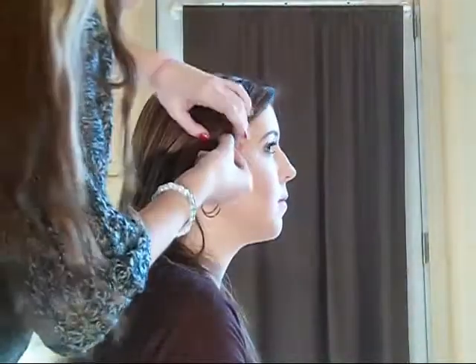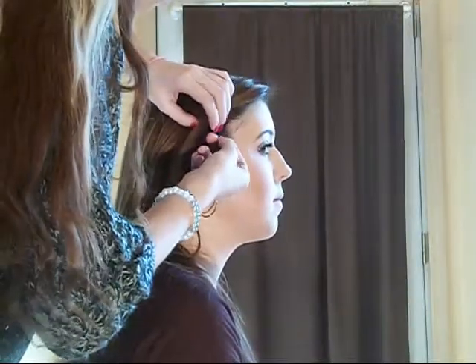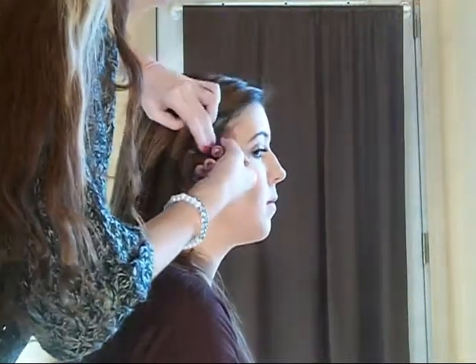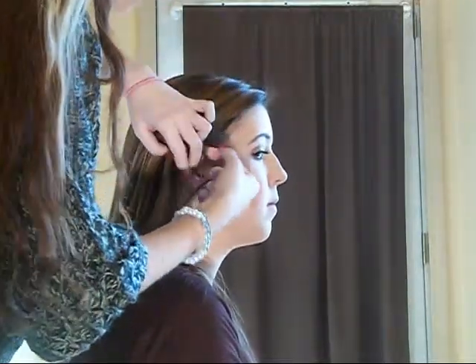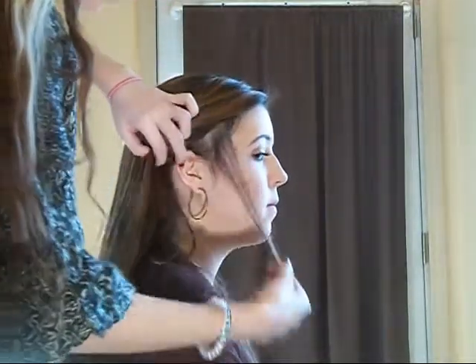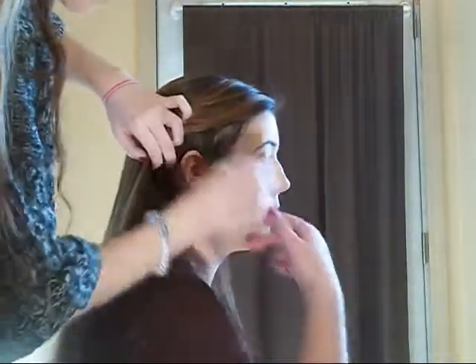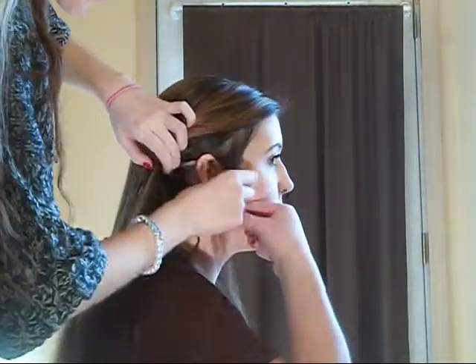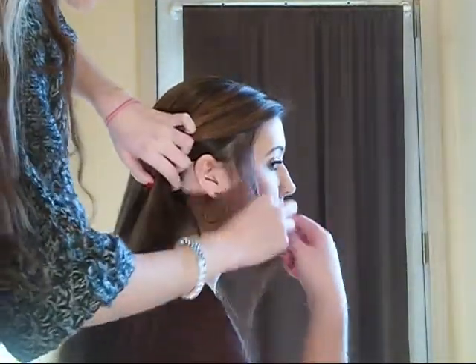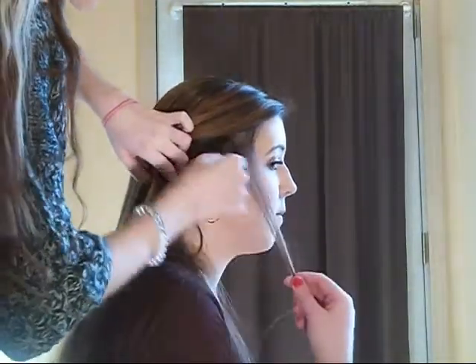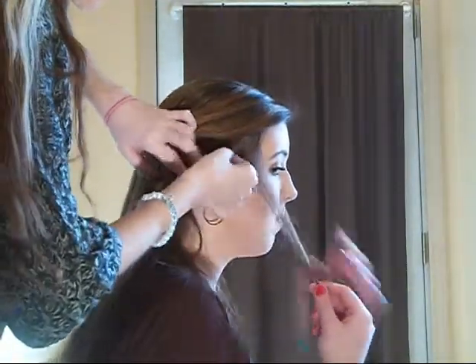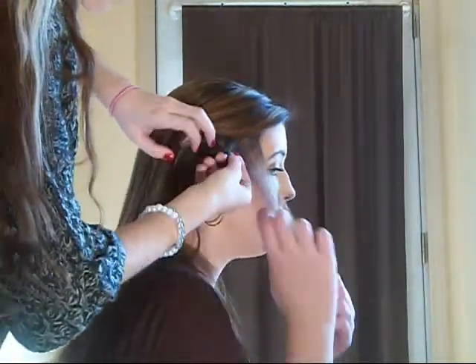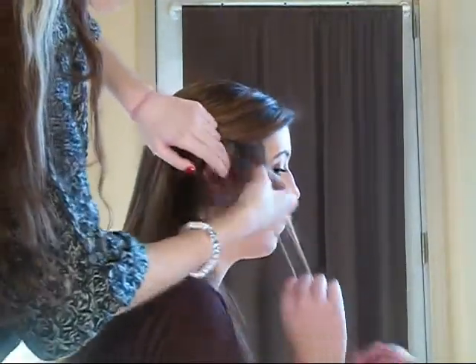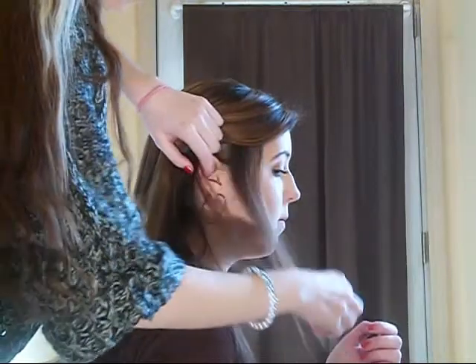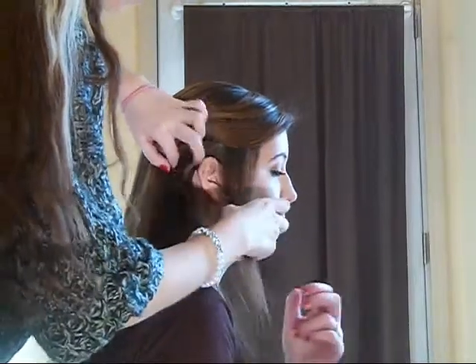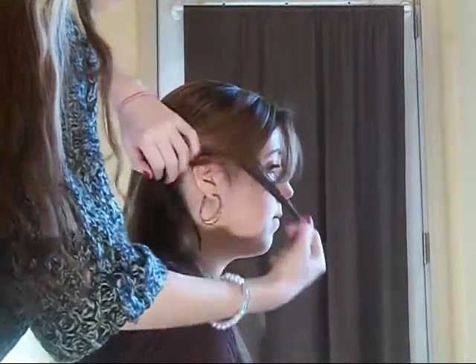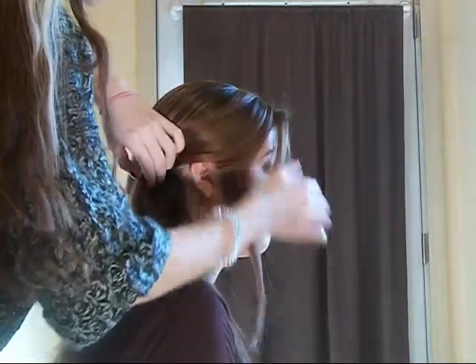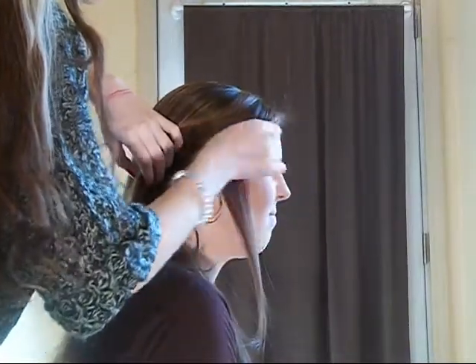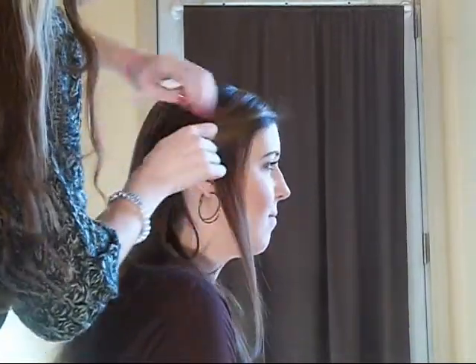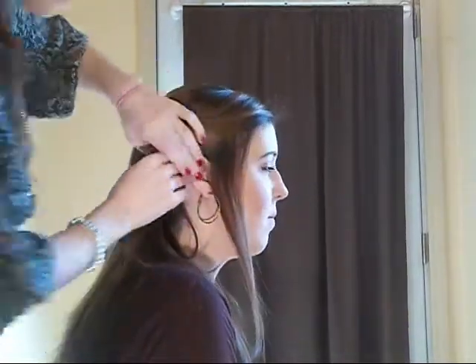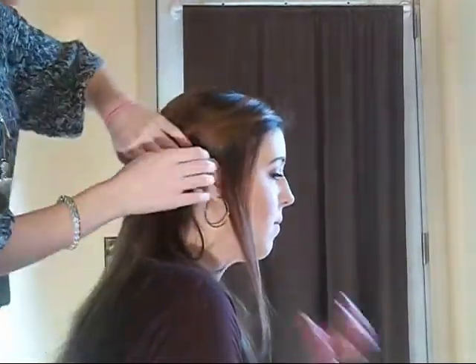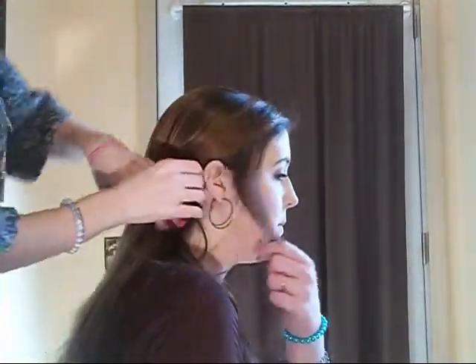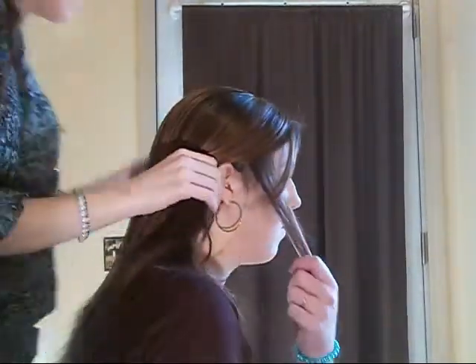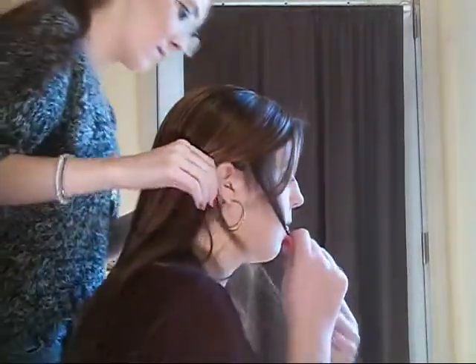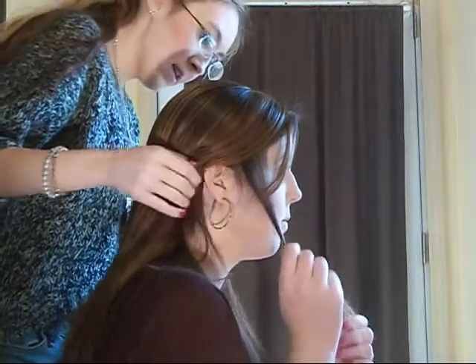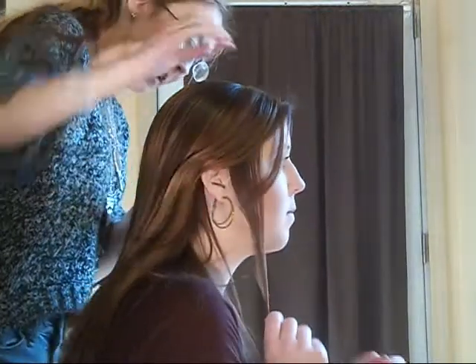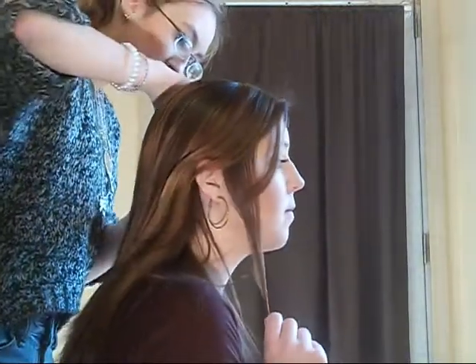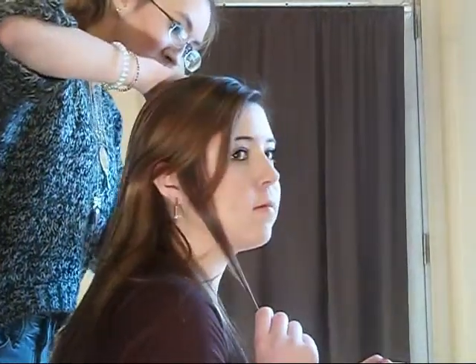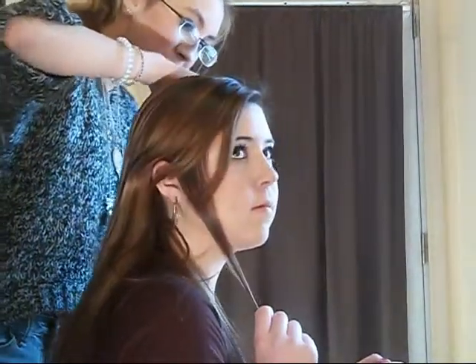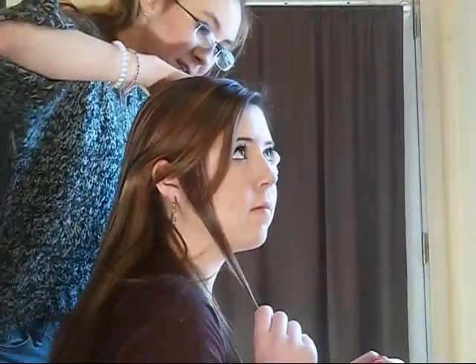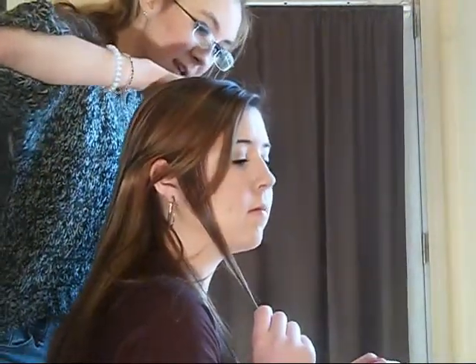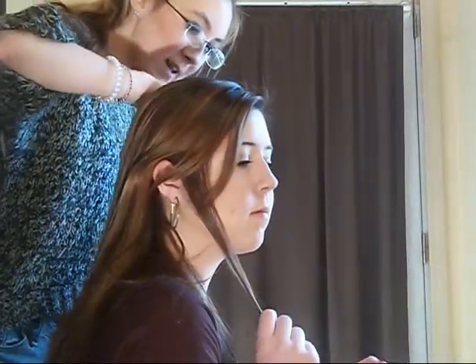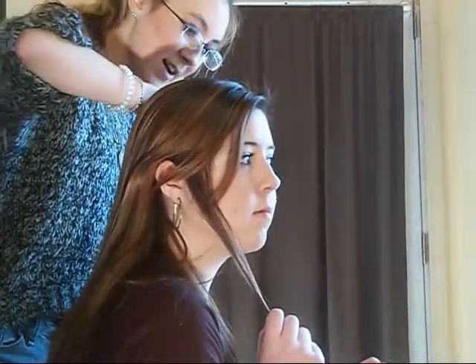And we're going to pull this little strand here. You just want it to be a little one. You're going to pull that out, and you're going to do the same thing on the other side.